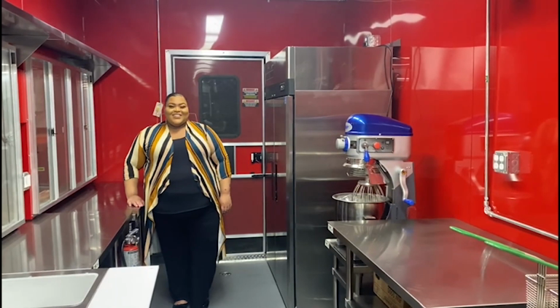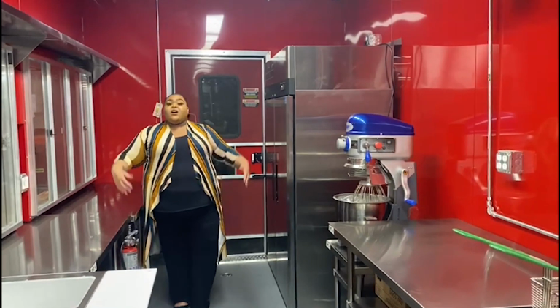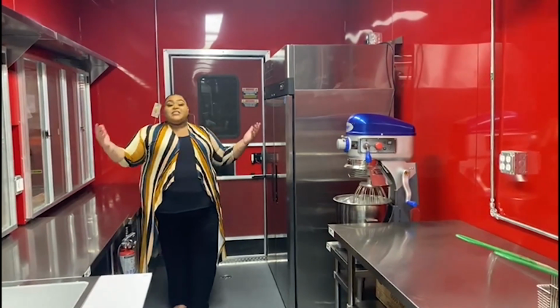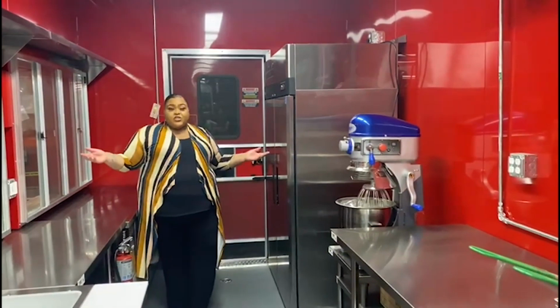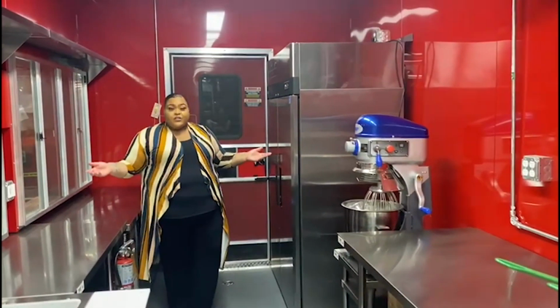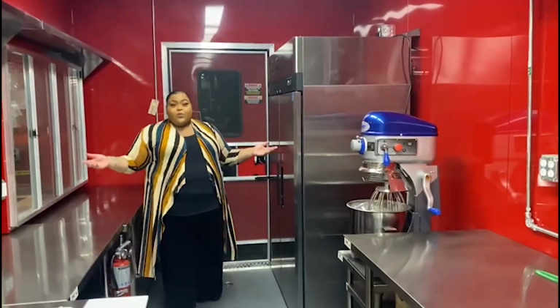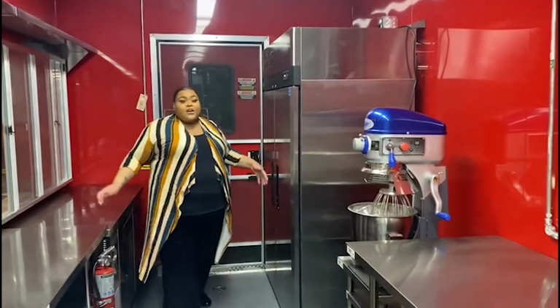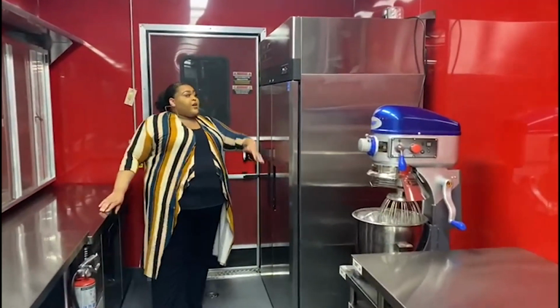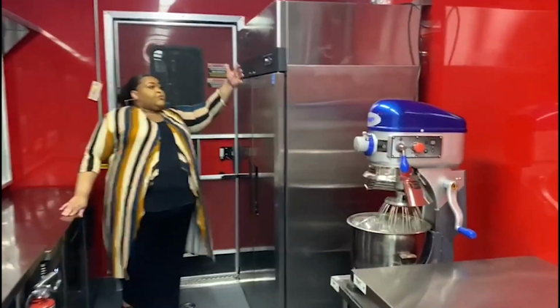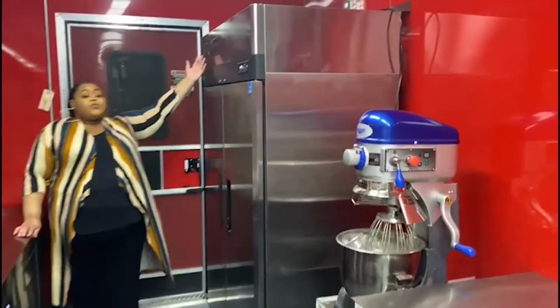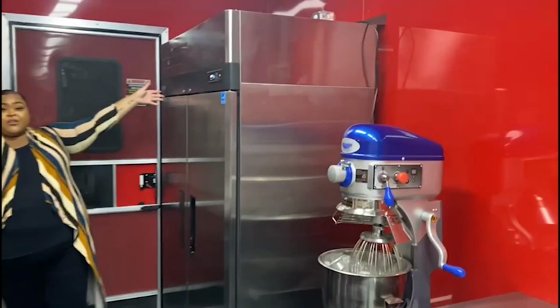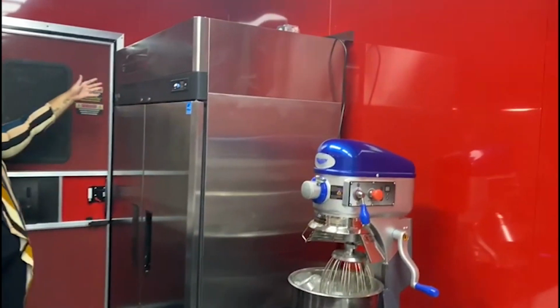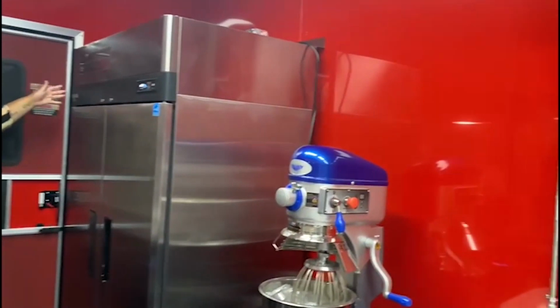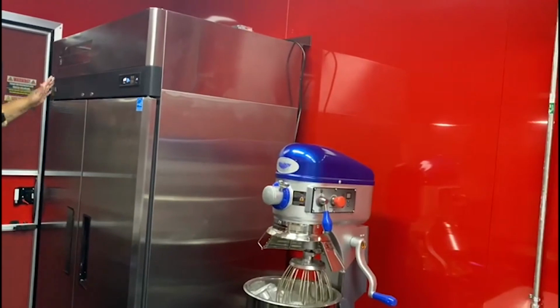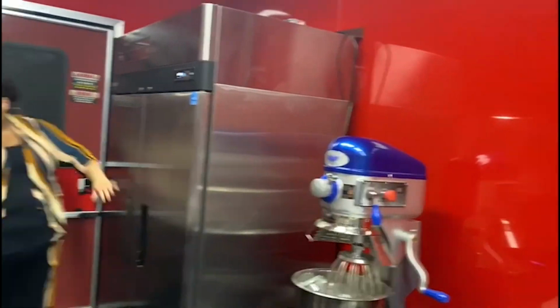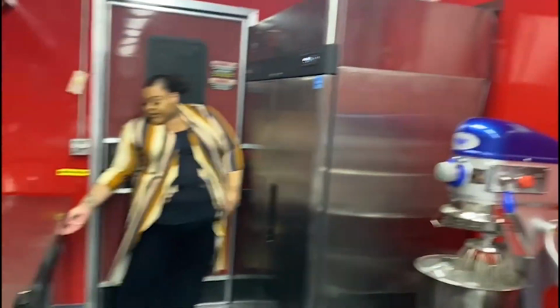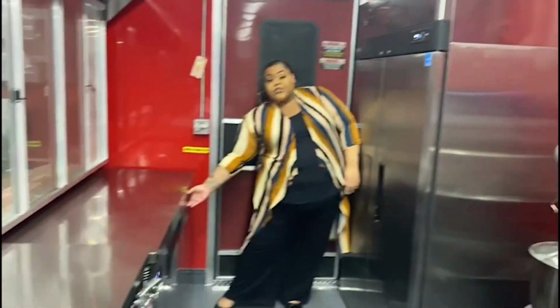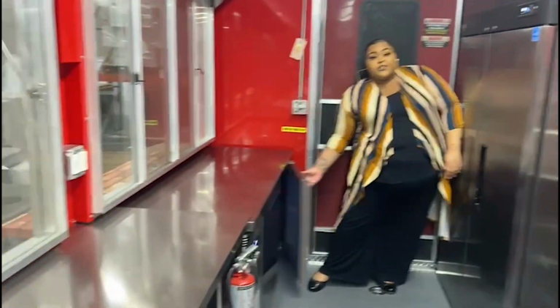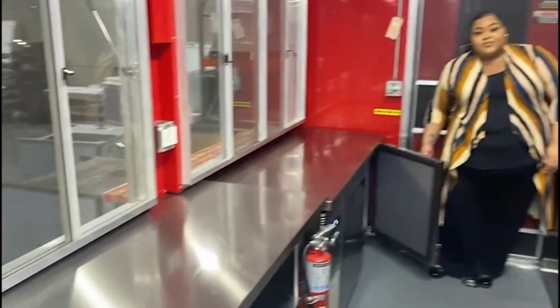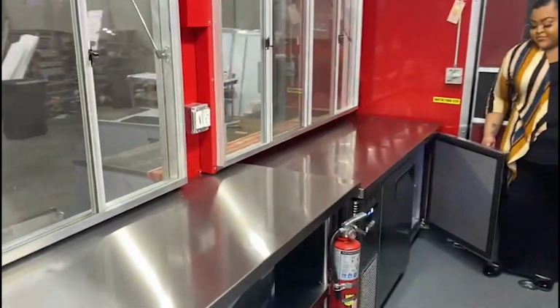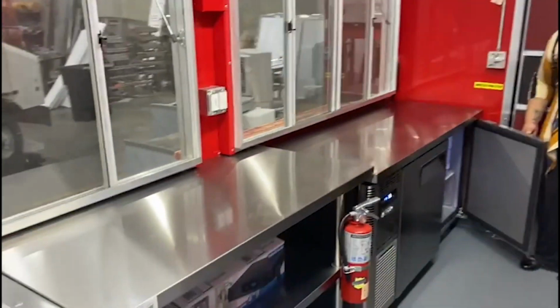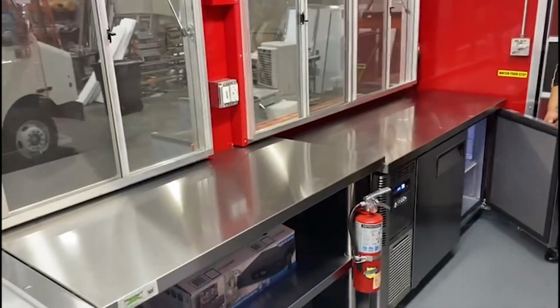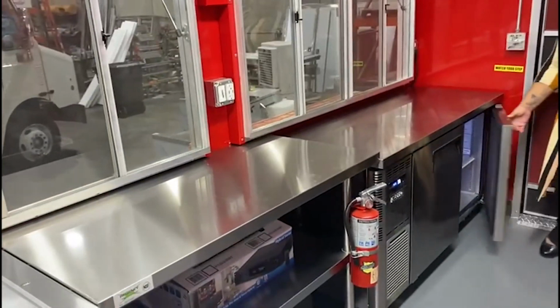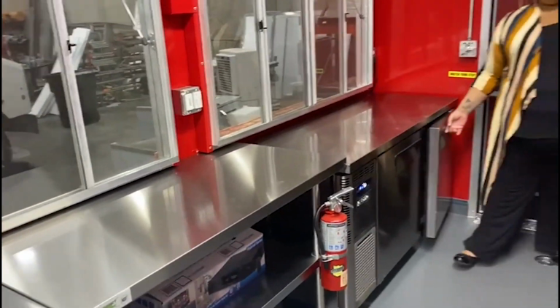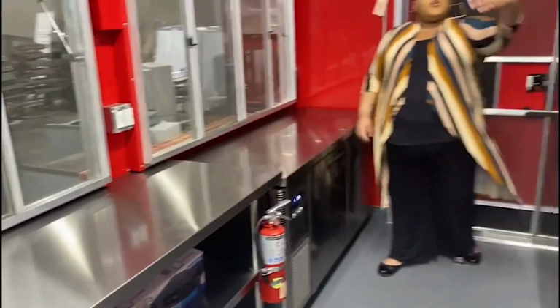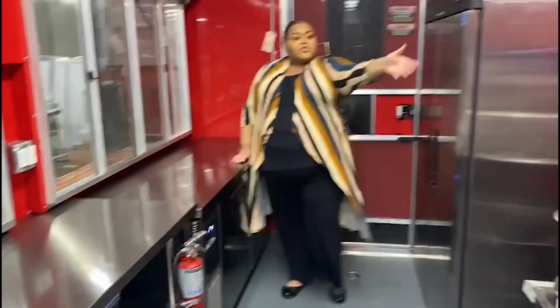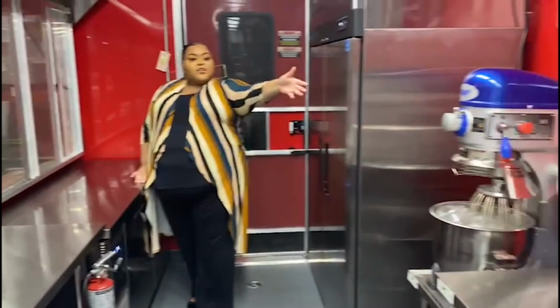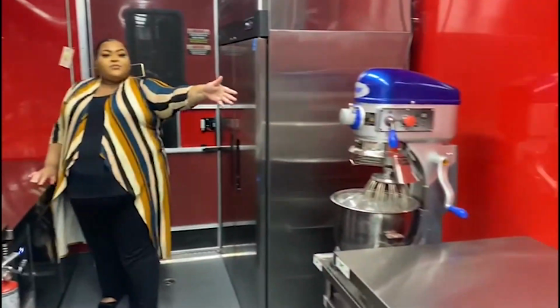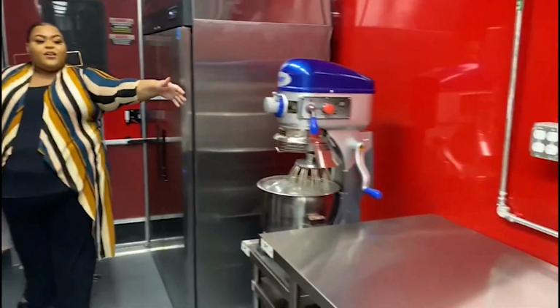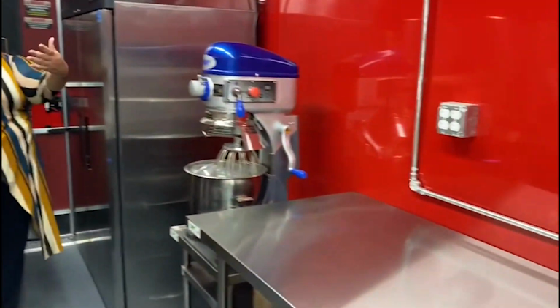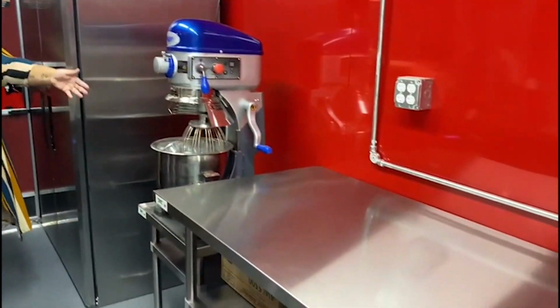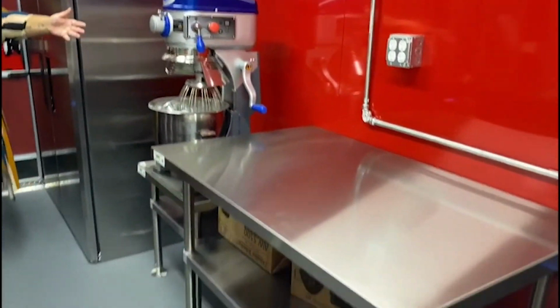On this end of the trailer, we have a double-door refrigerator, an under-counter refrigerator, a floor mixer, and work table space.